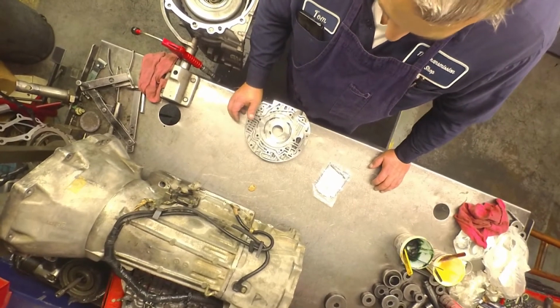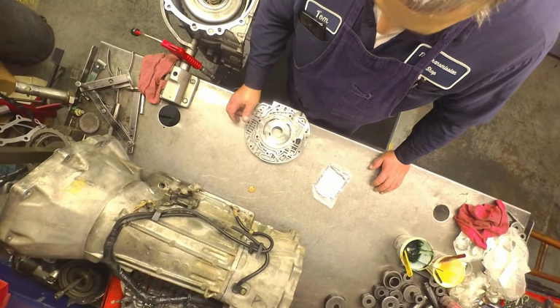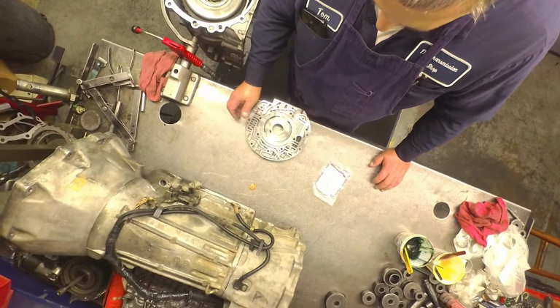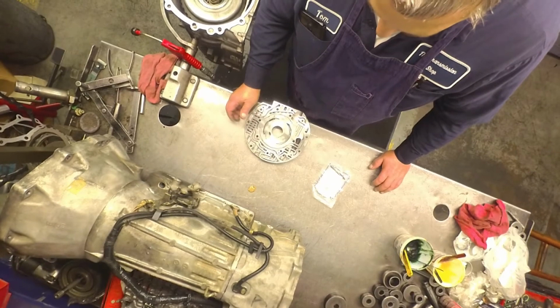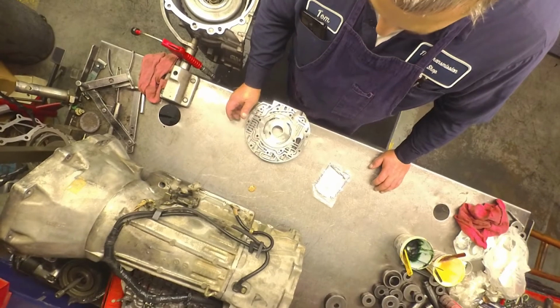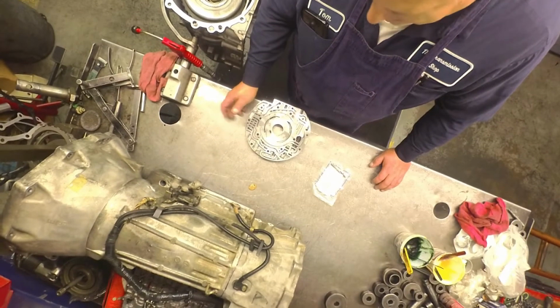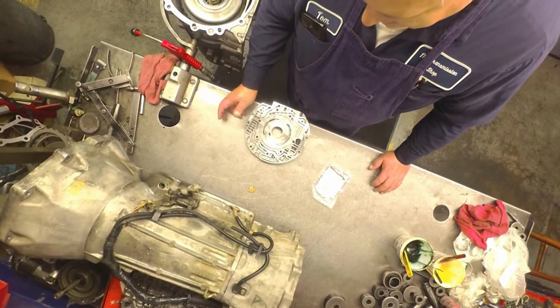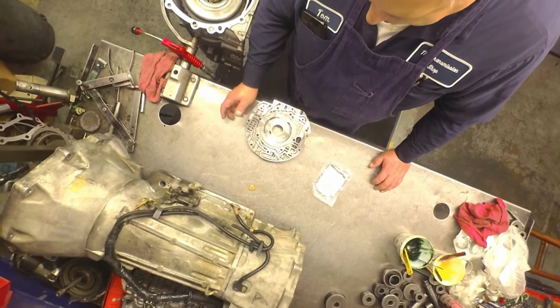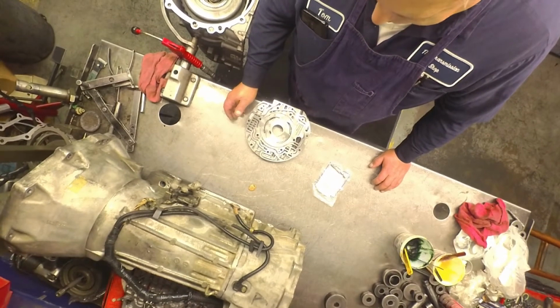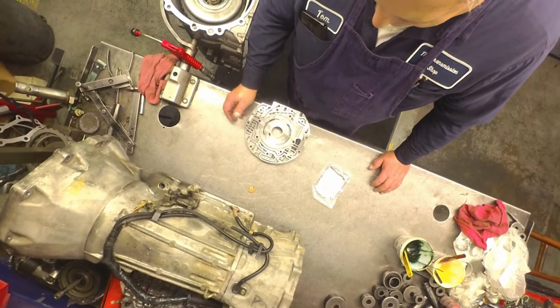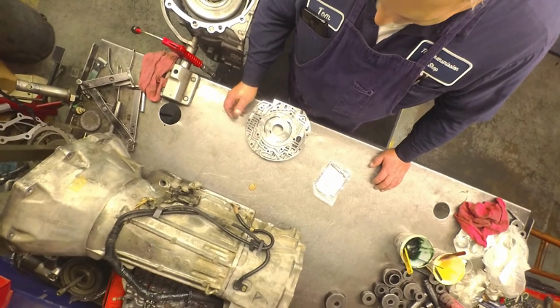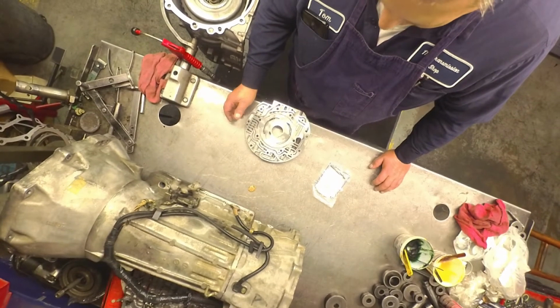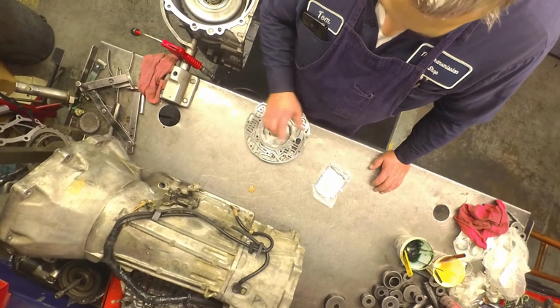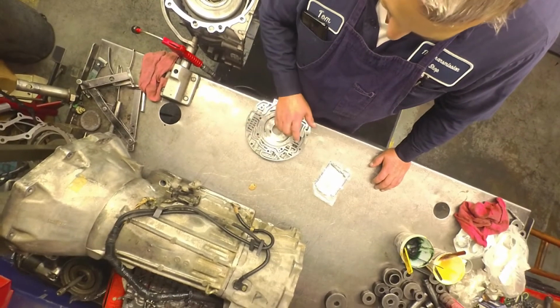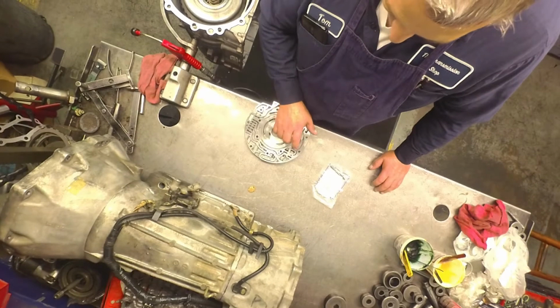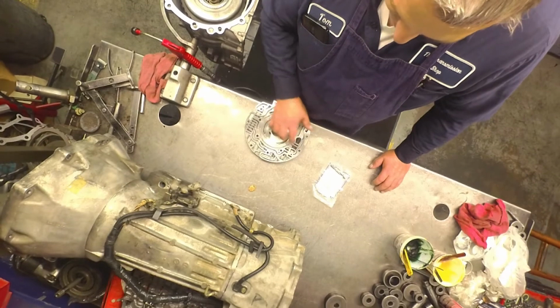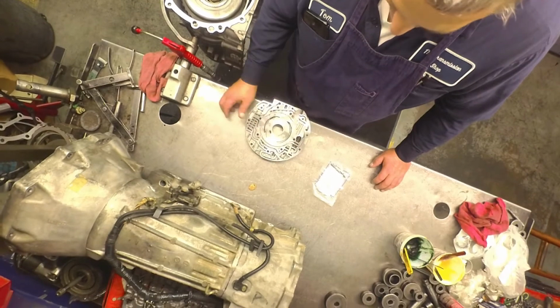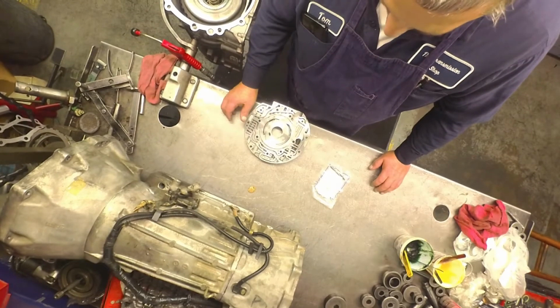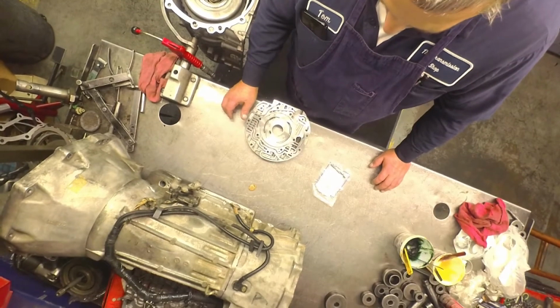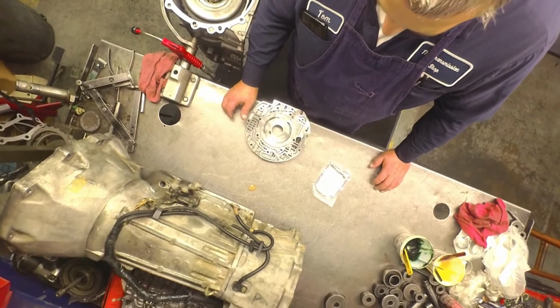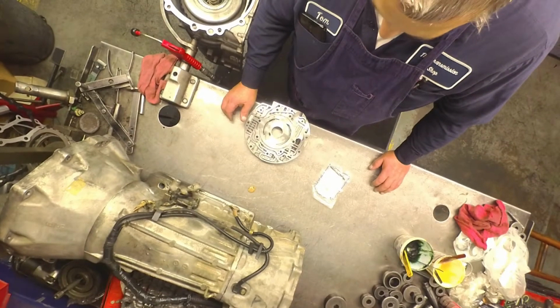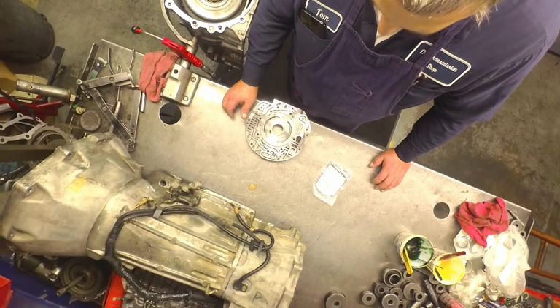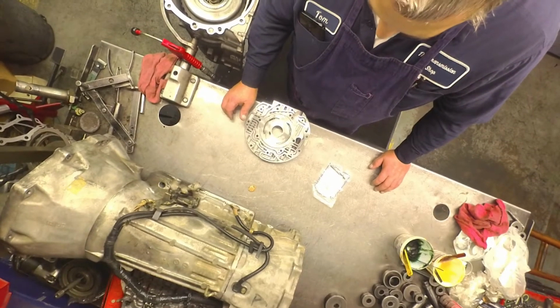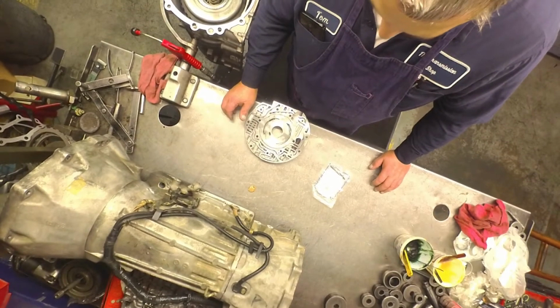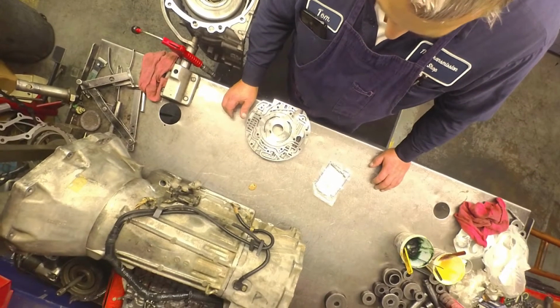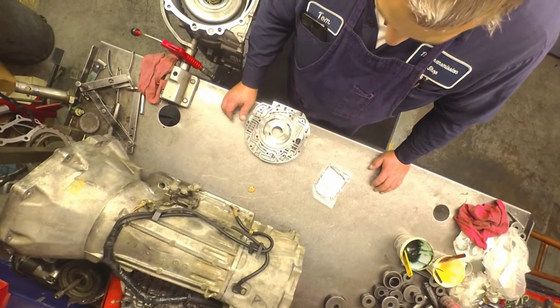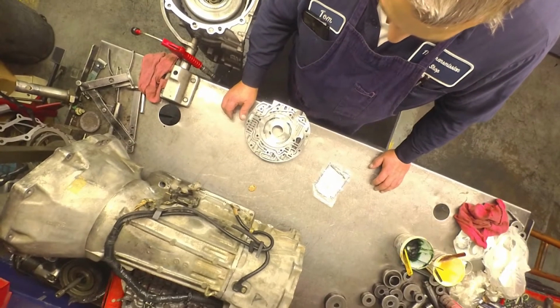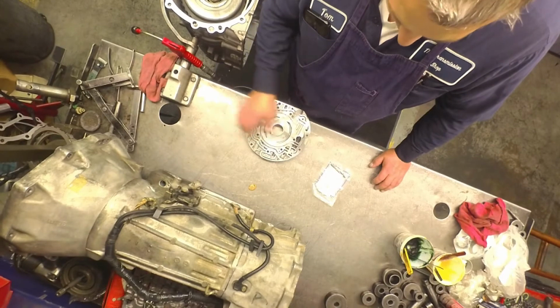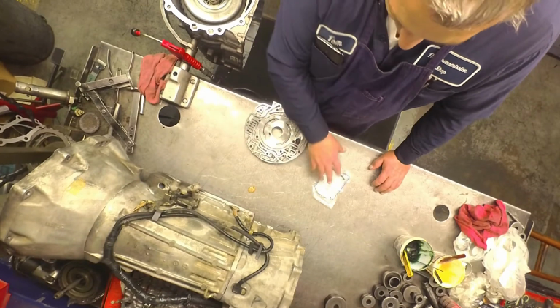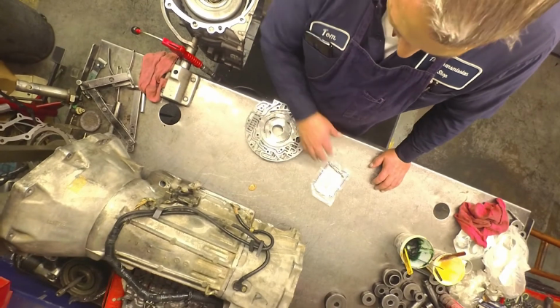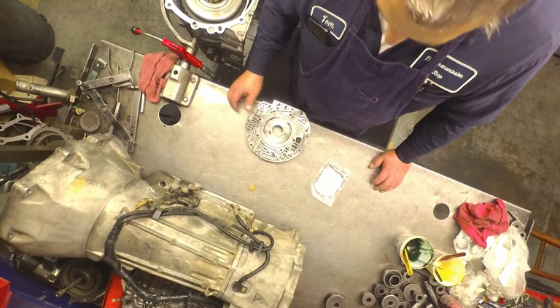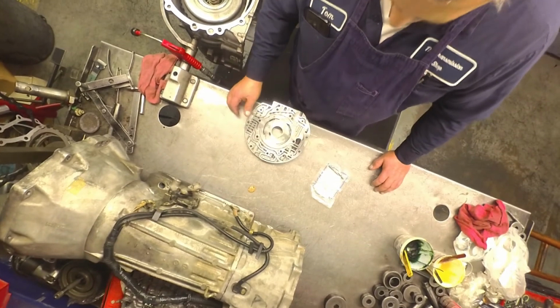I have a couple of buddies that said they had pressure problems, but I have a feeling the pressure problem was coming from this PR valve — it likes to wear out. So I always put the Sonnax valve in it.